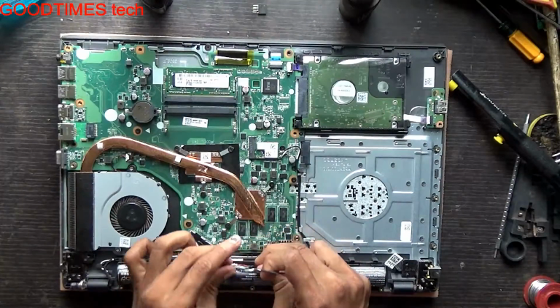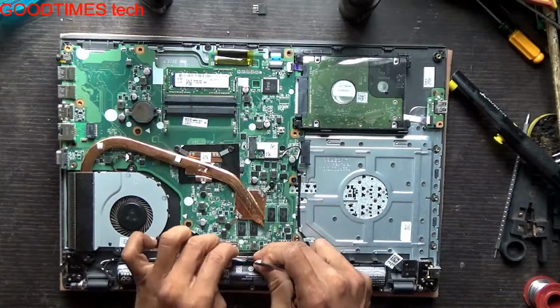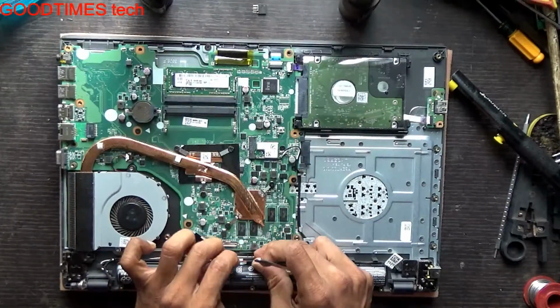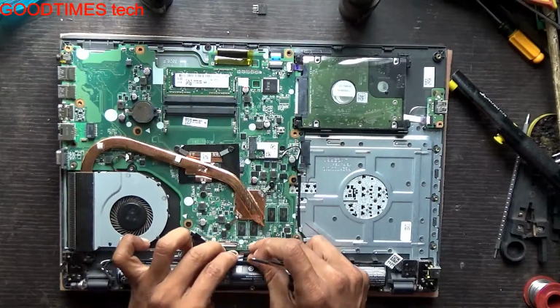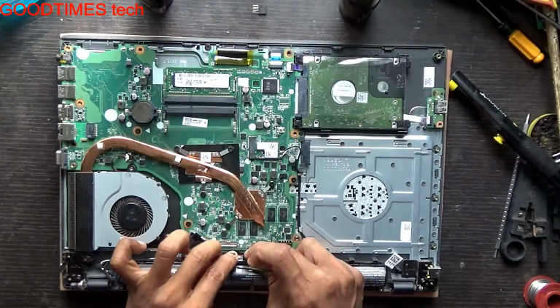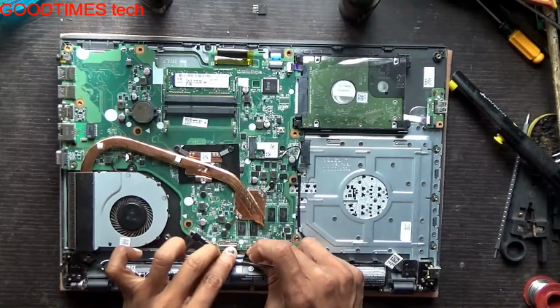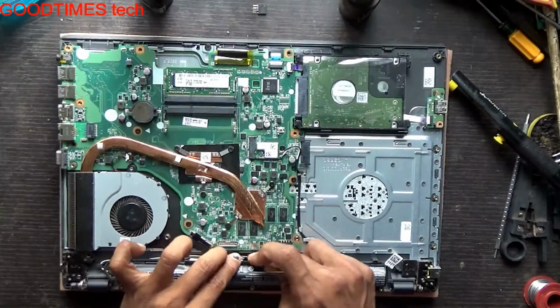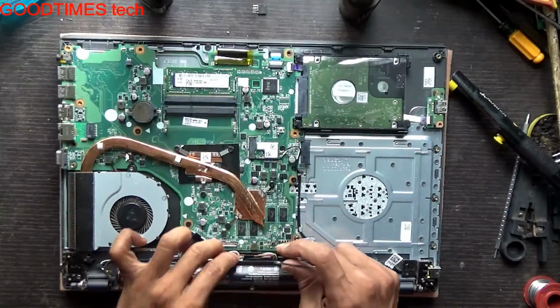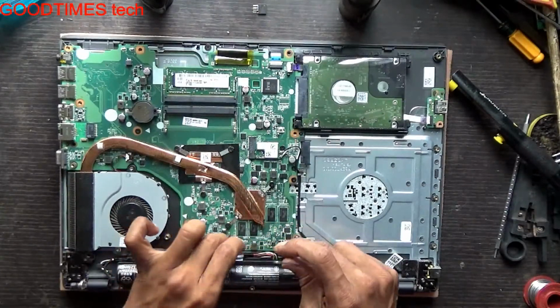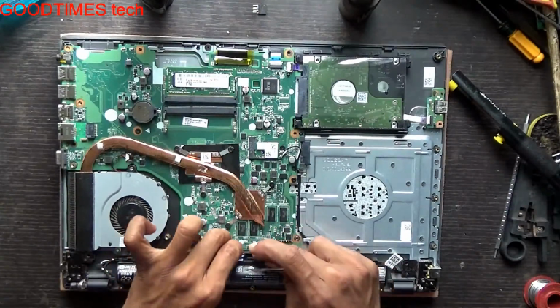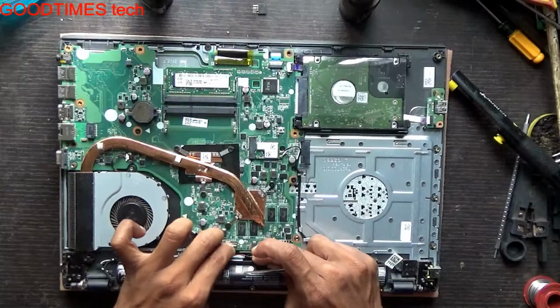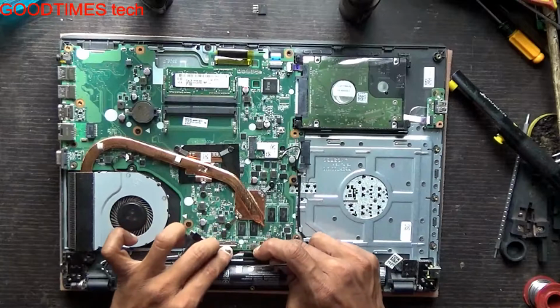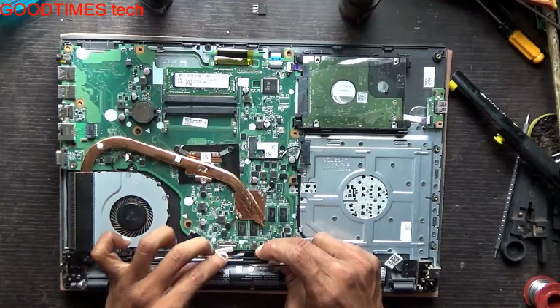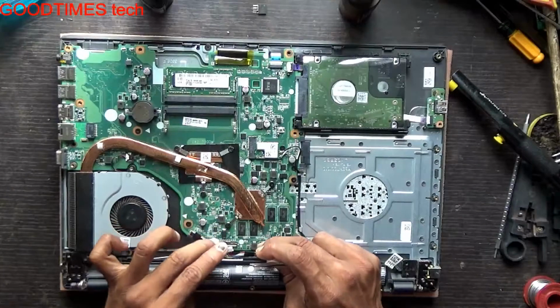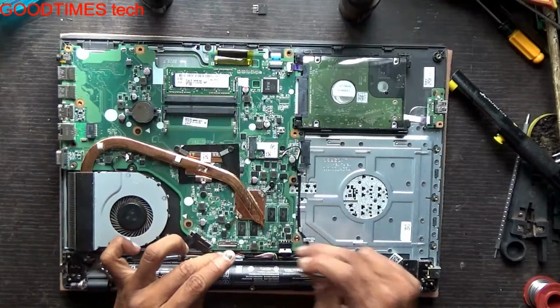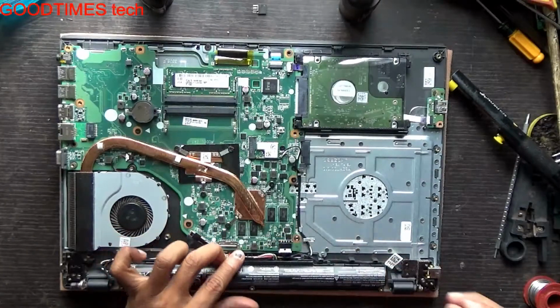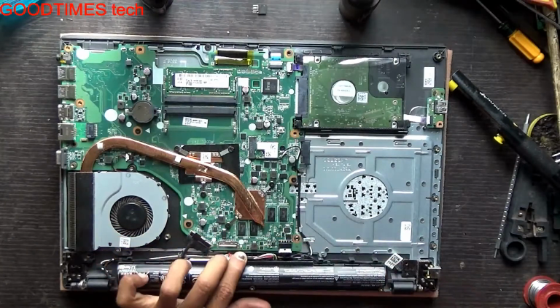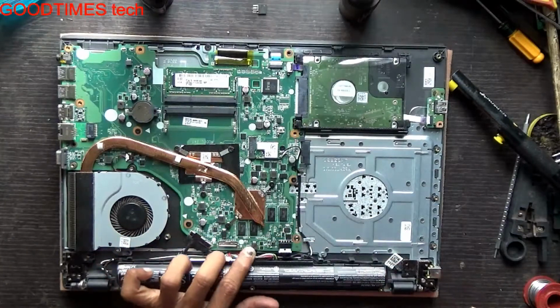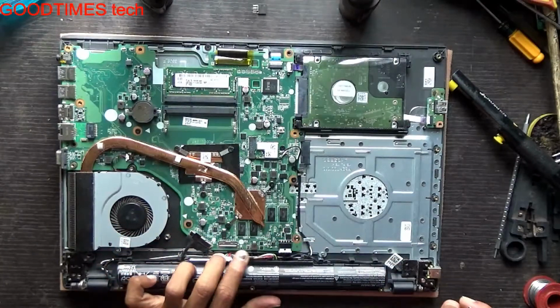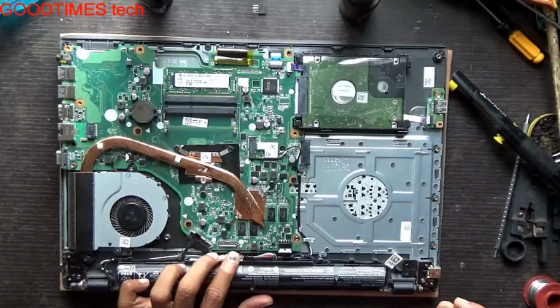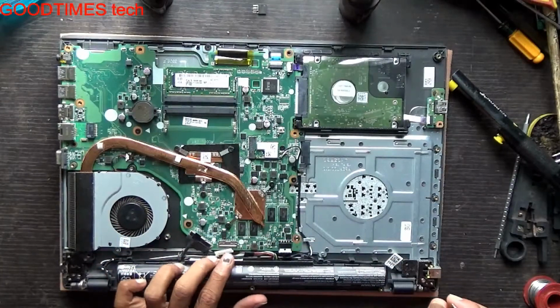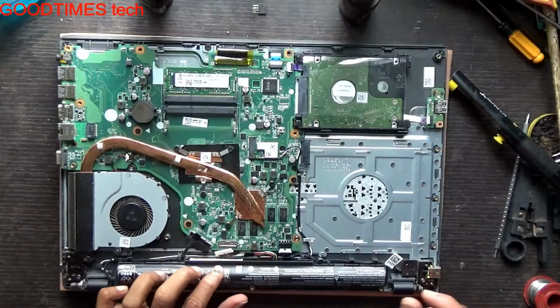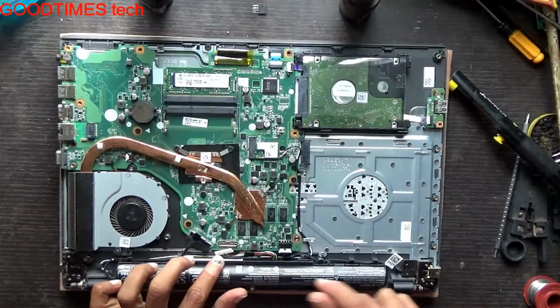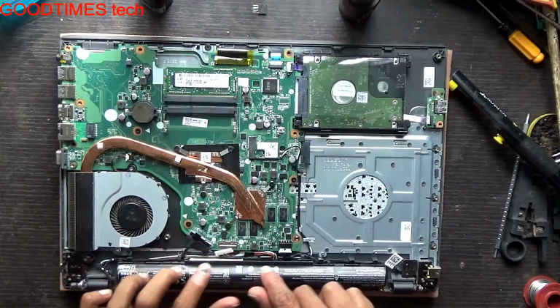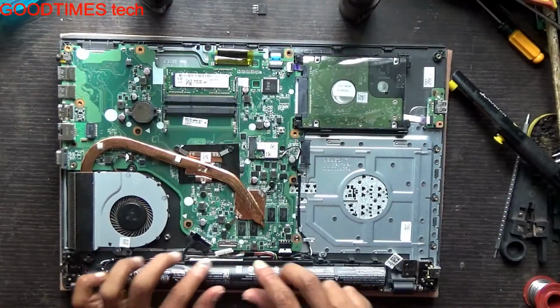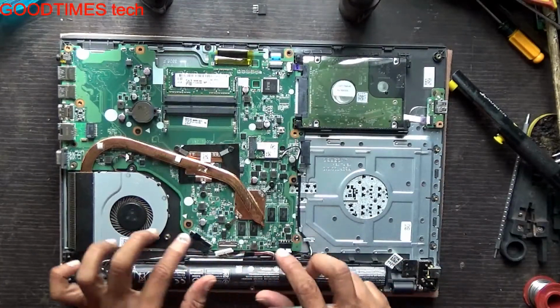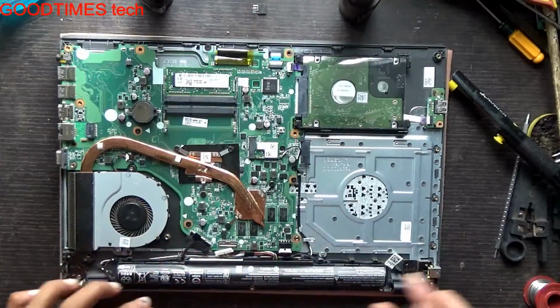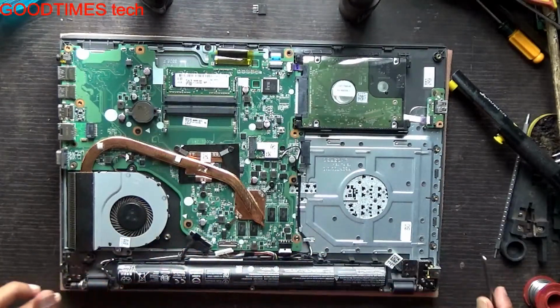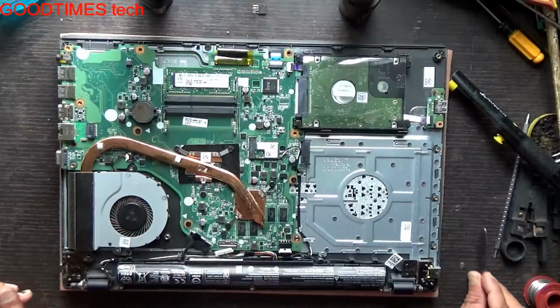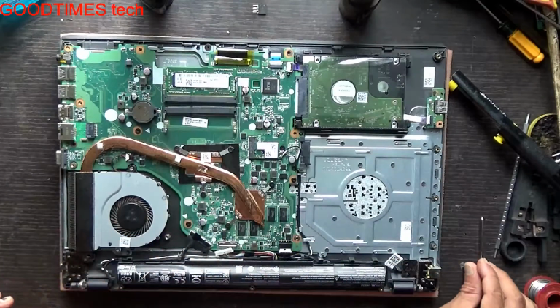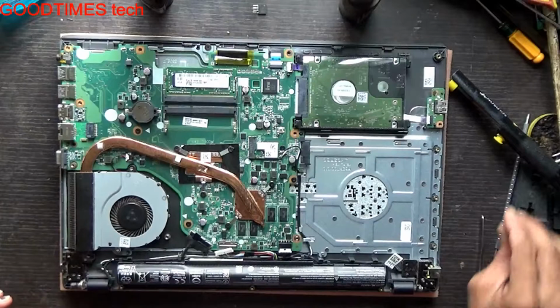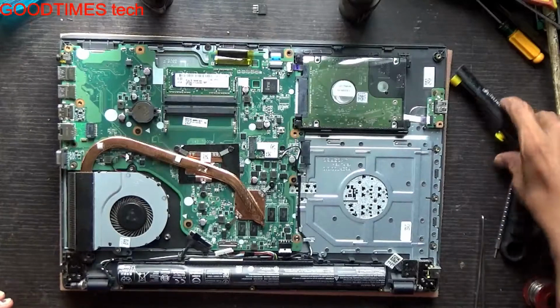After removing the bottom cover, disconnect the battery first. It is a built-in internal battery — non-removable — so it is connected and packed inside.